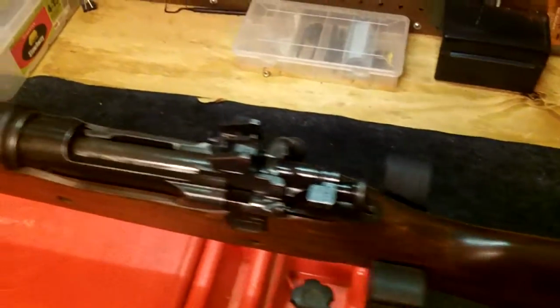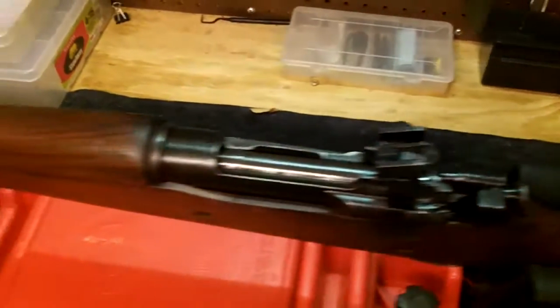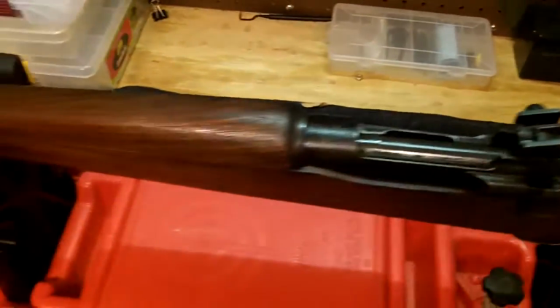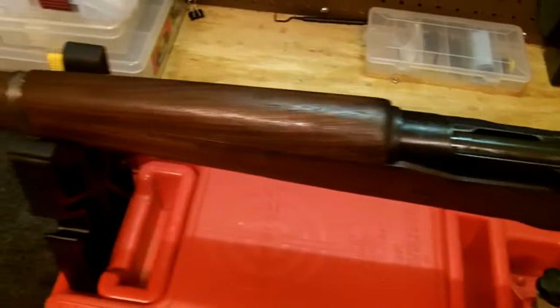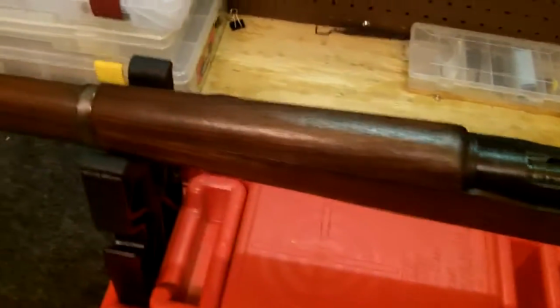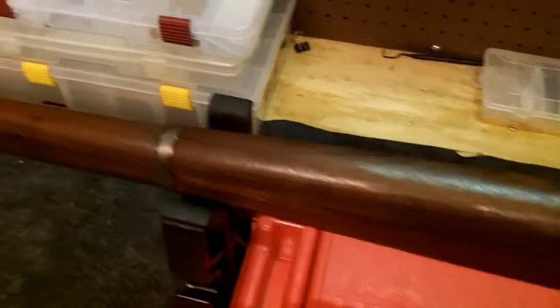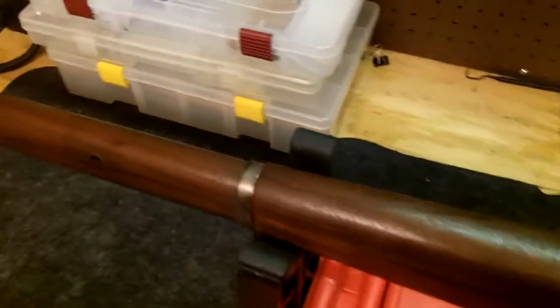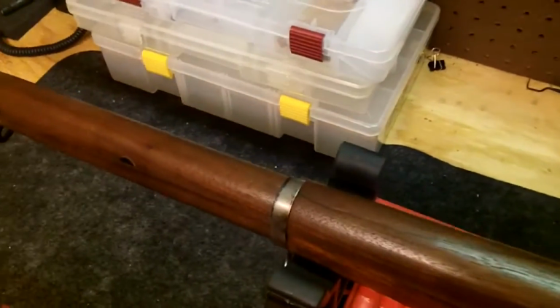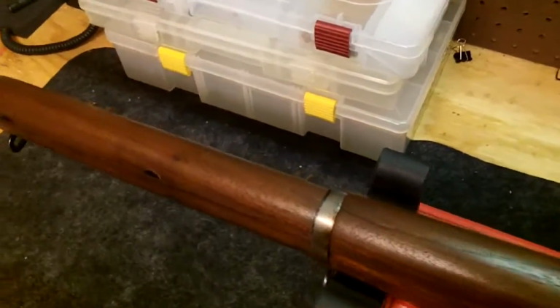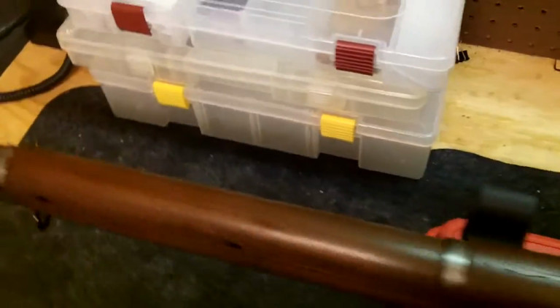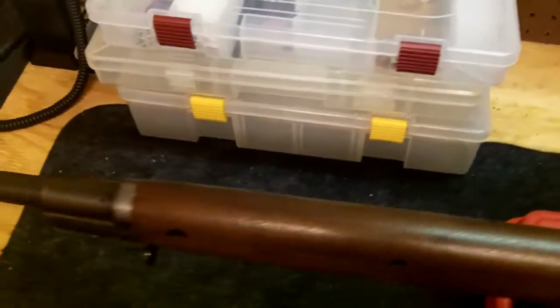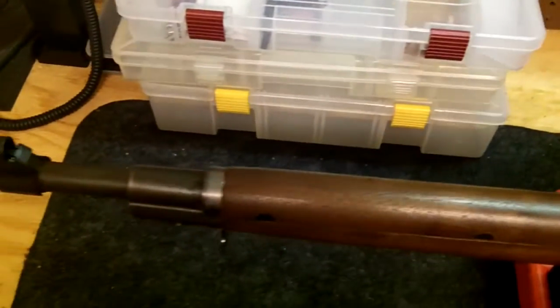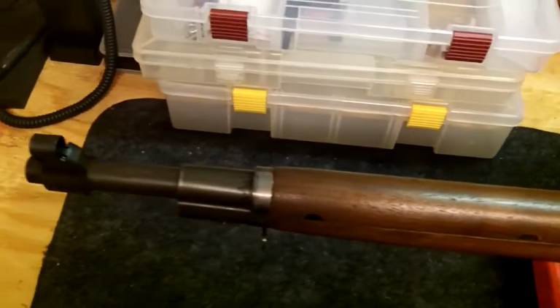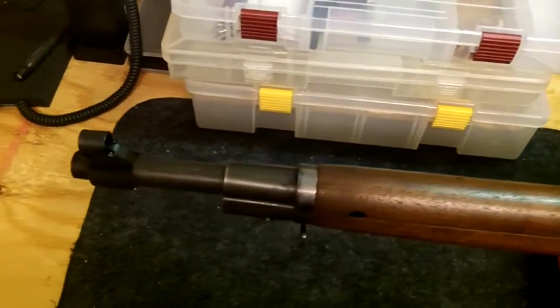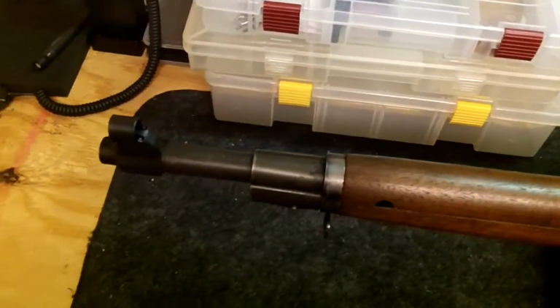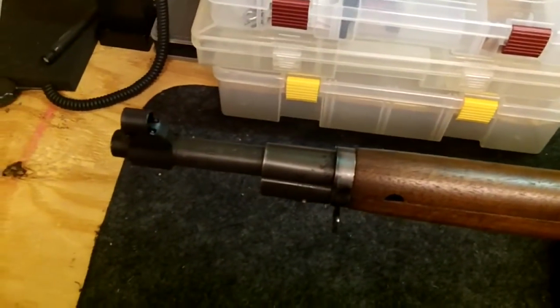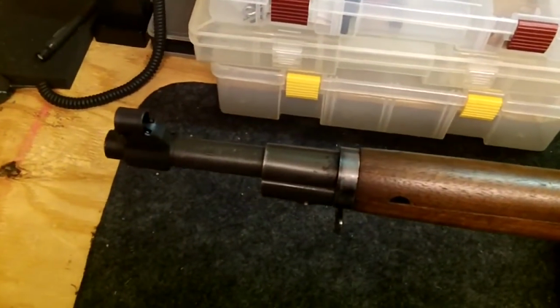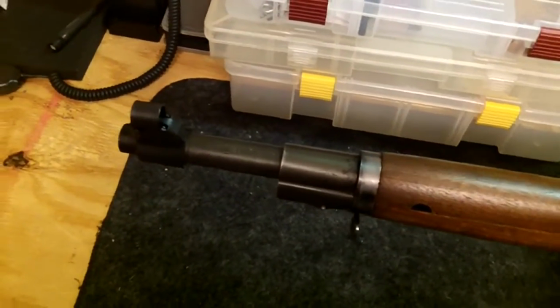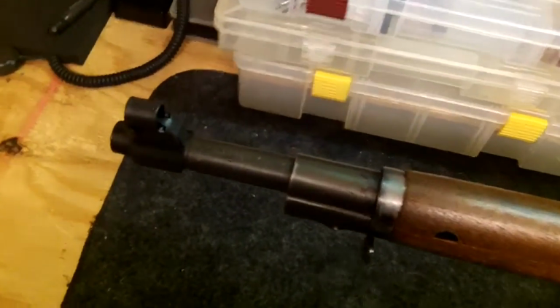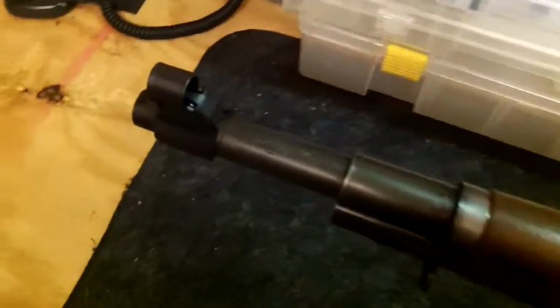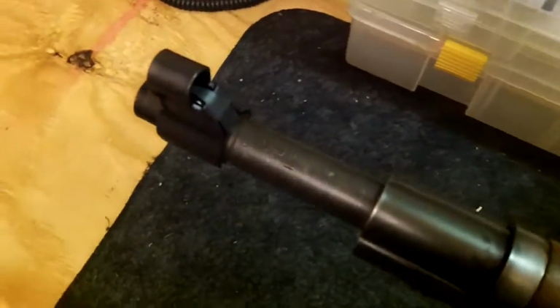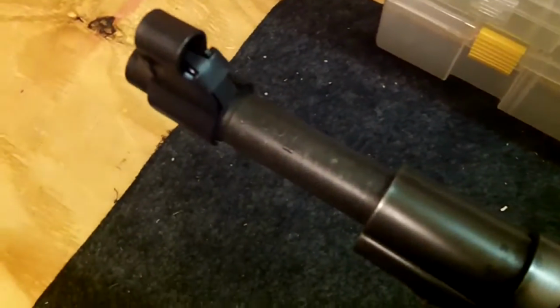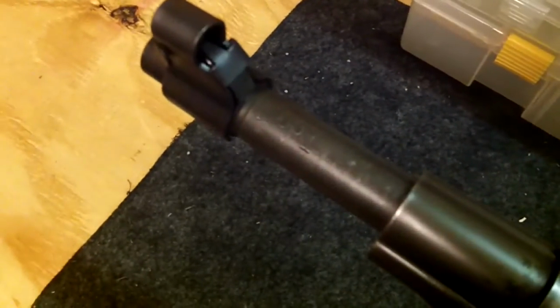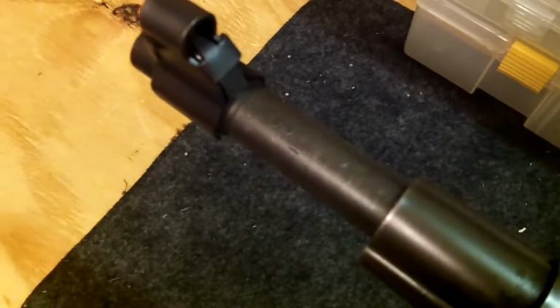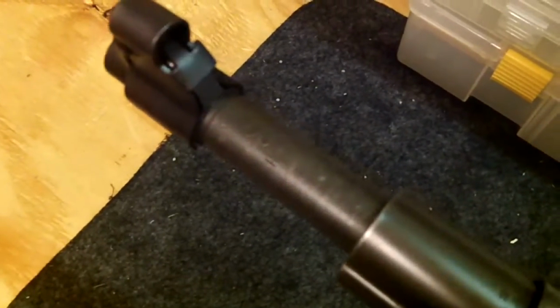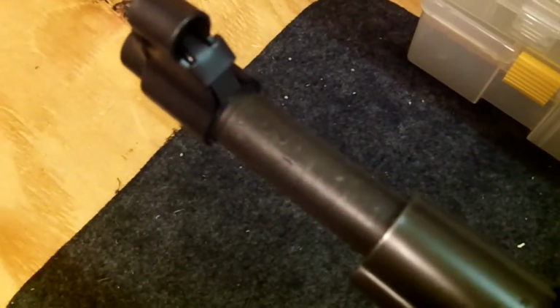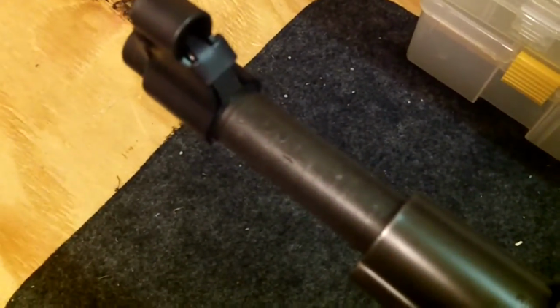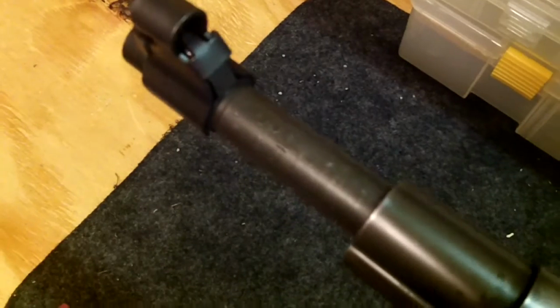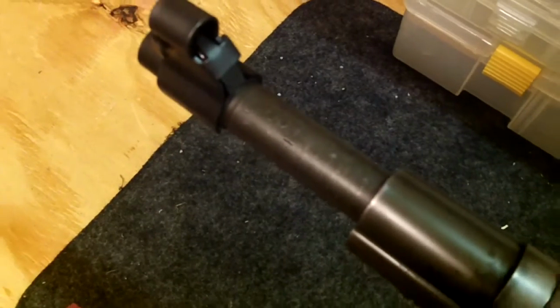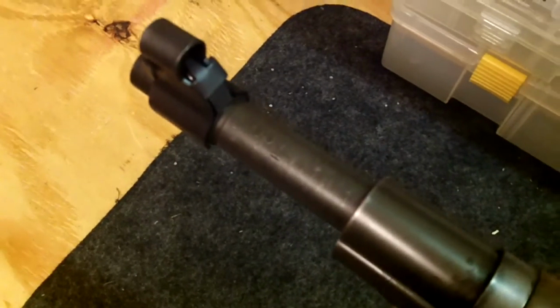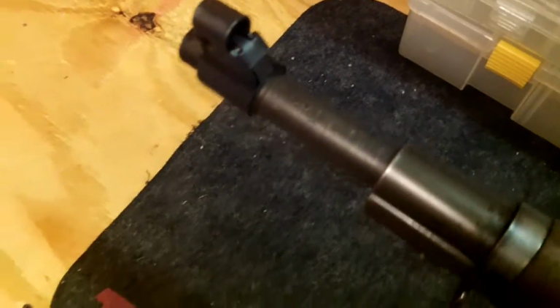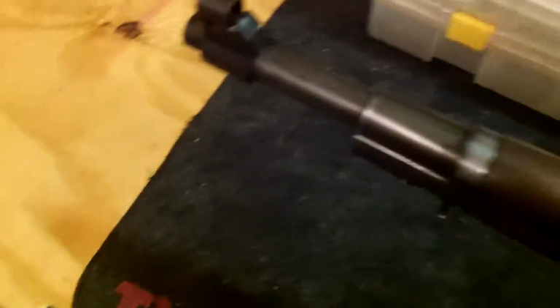This one is actually one of the first ones that Smith Corona made, and I don't know if you can tell here, but this one was made in November 1942.